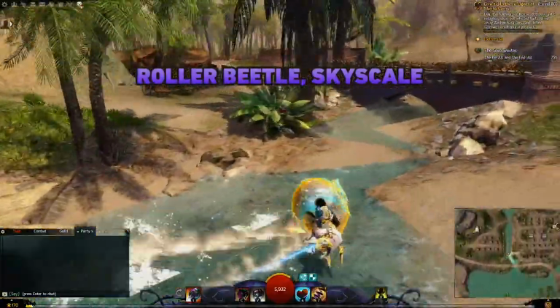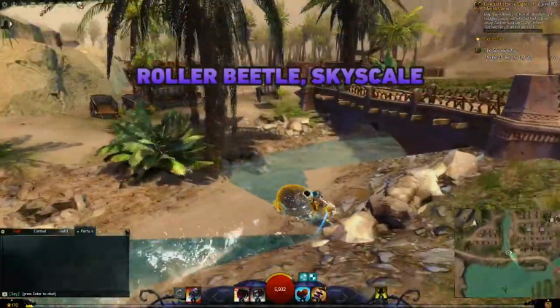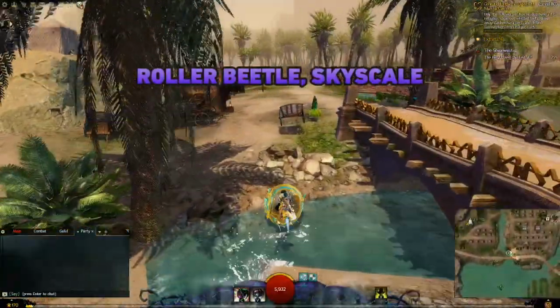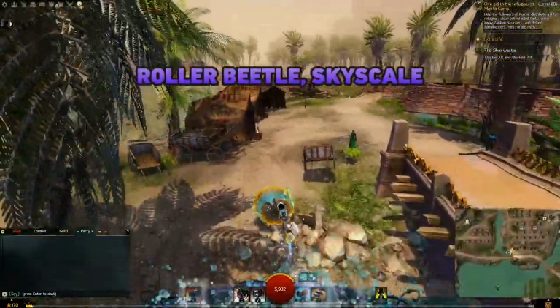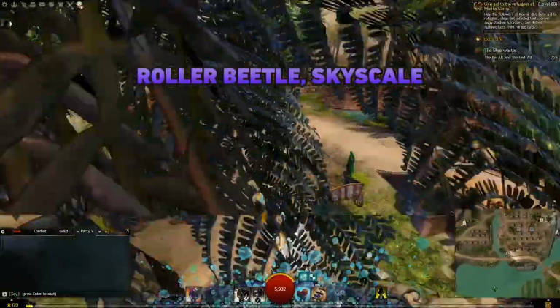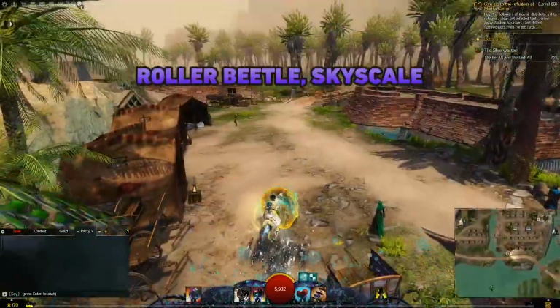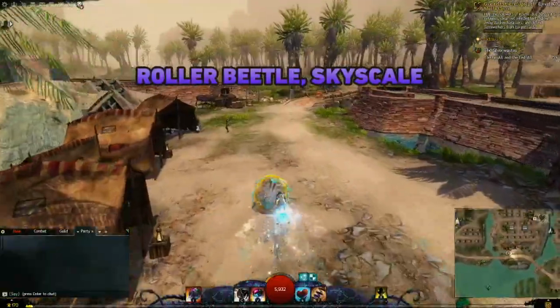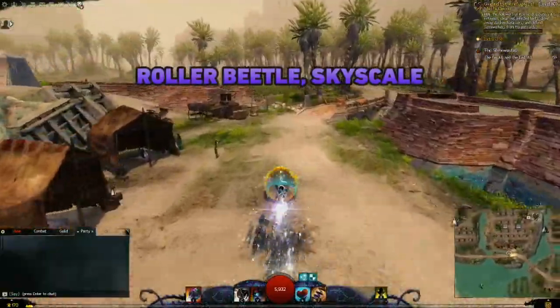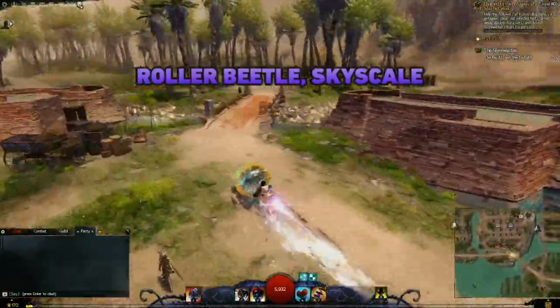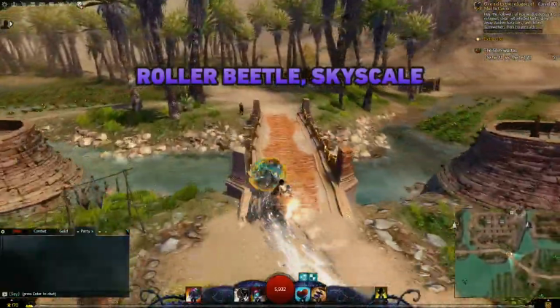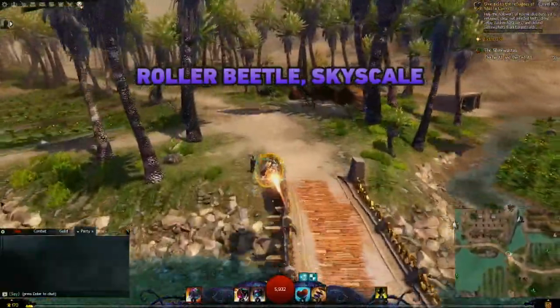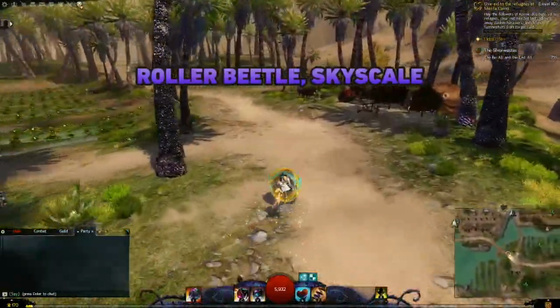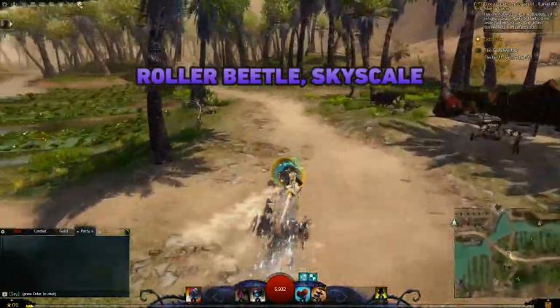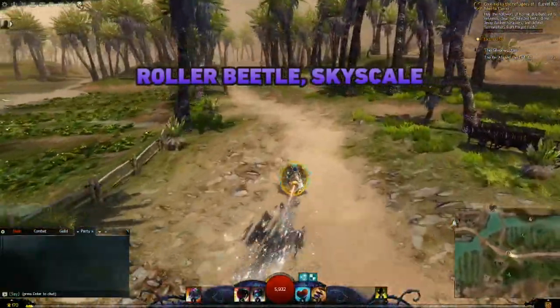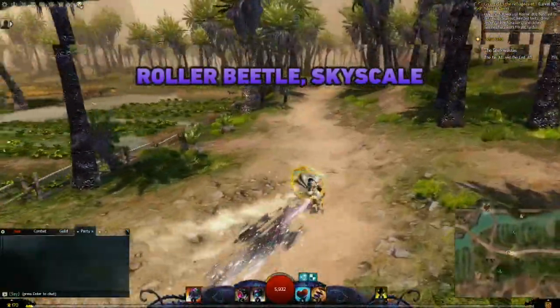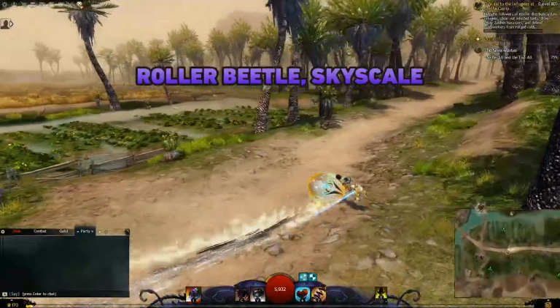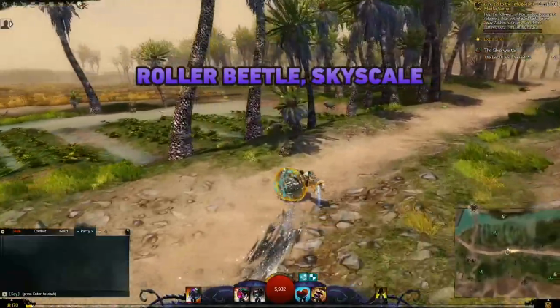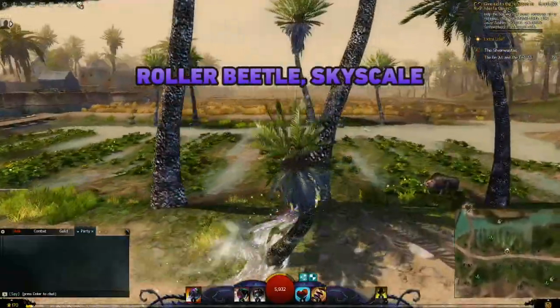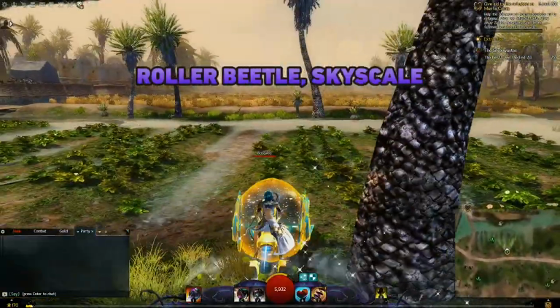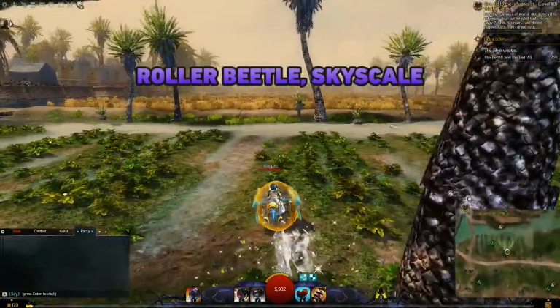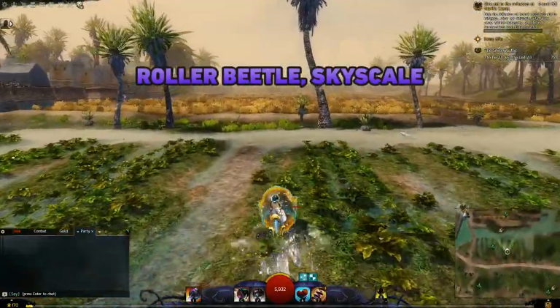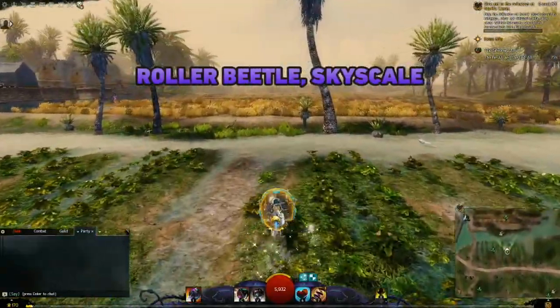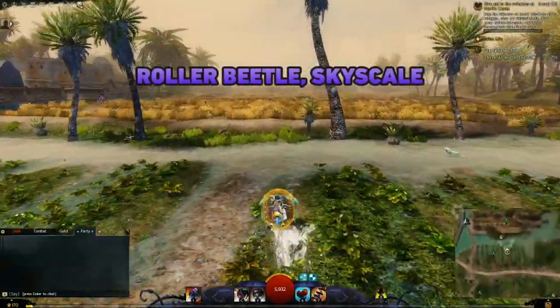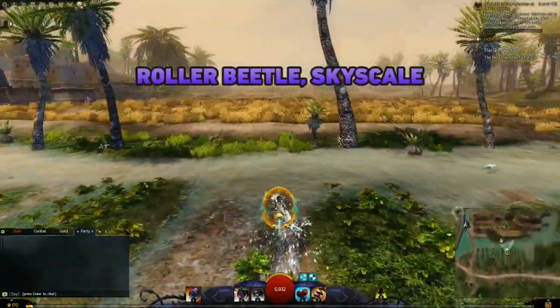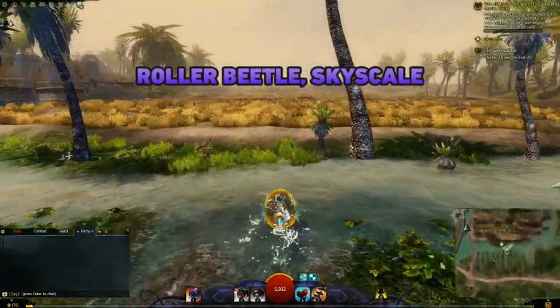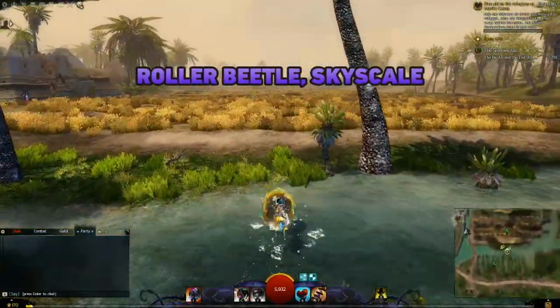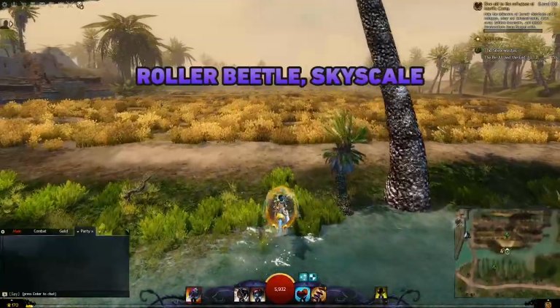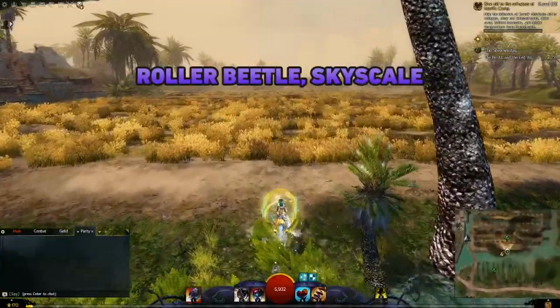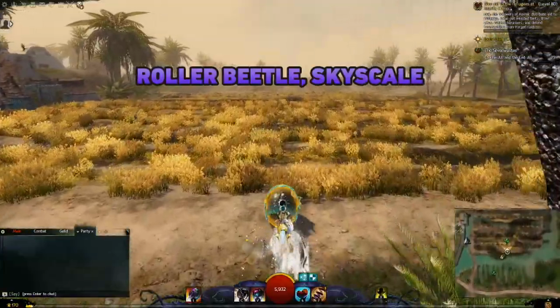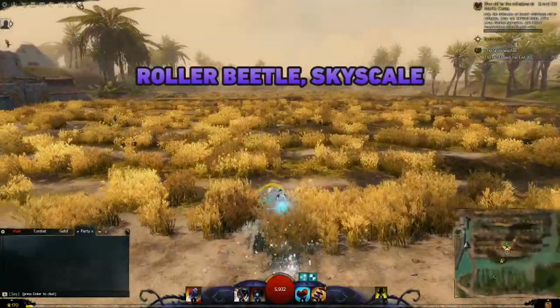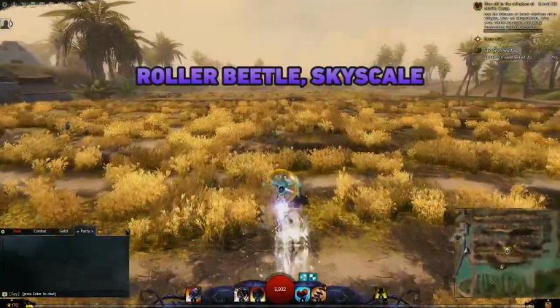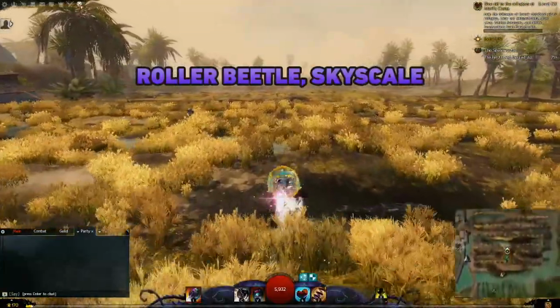The first mount introduced was the Roller Beetle in Episode 3, Long Live the Lich. You'll need to complete the mission Forearmed is Forewarned, then complete three separate collections: Beetle Juice, Beetle Saddle, and Beetle Feed. This mount lets you drift and do tricks while airborne.